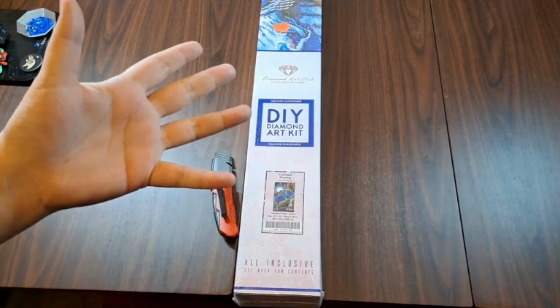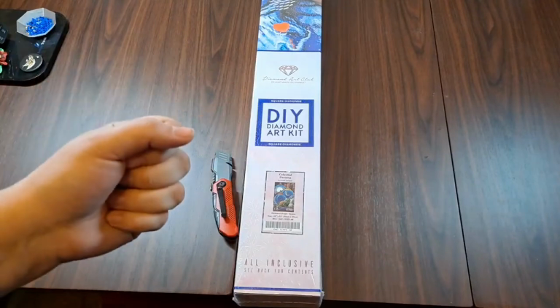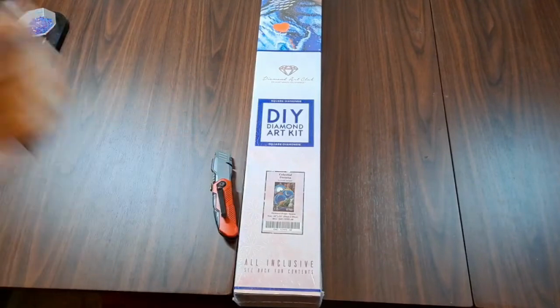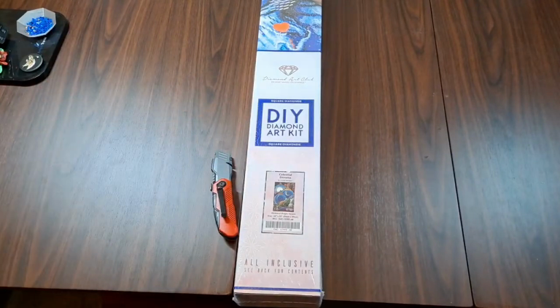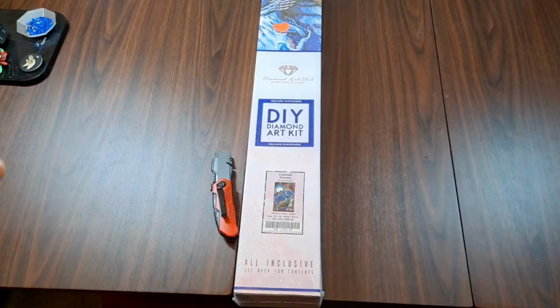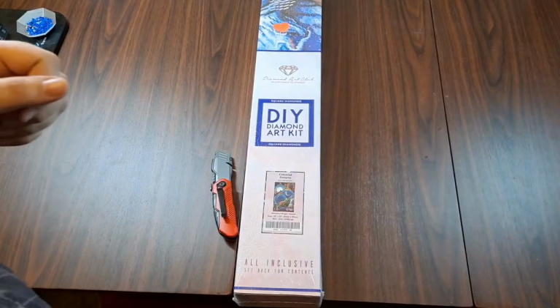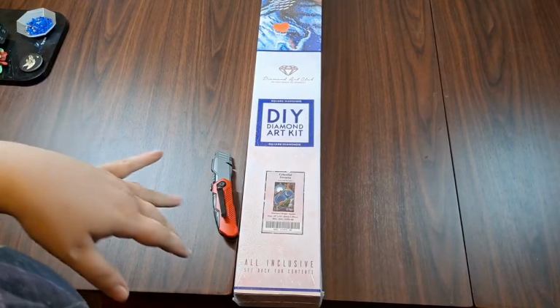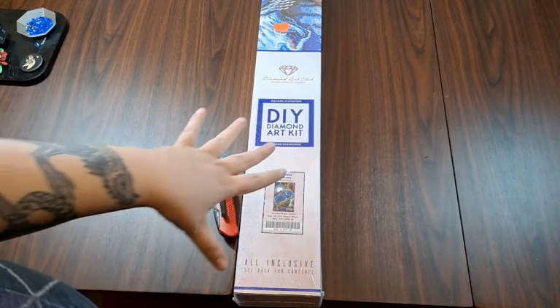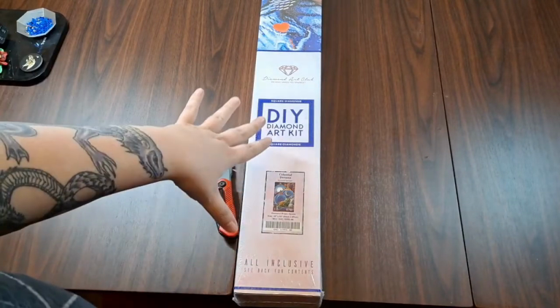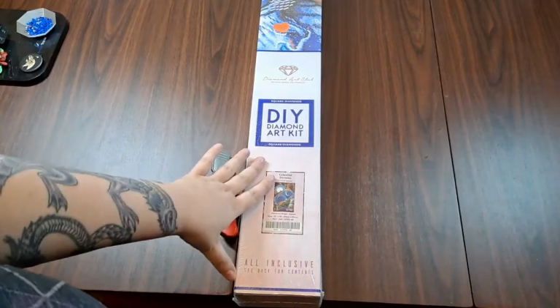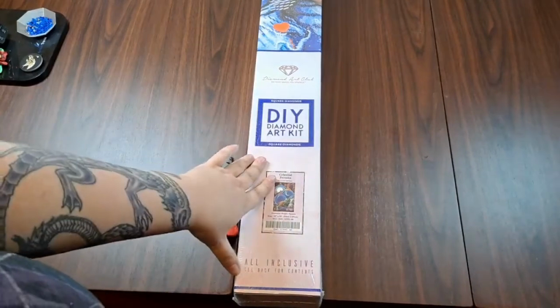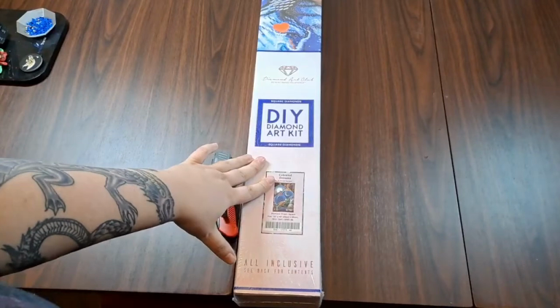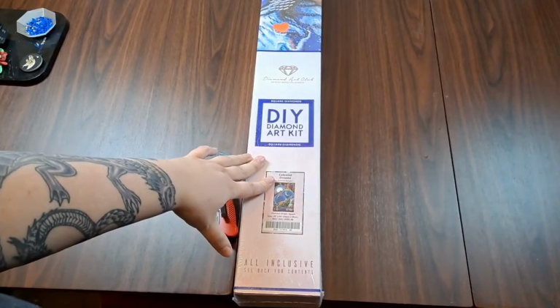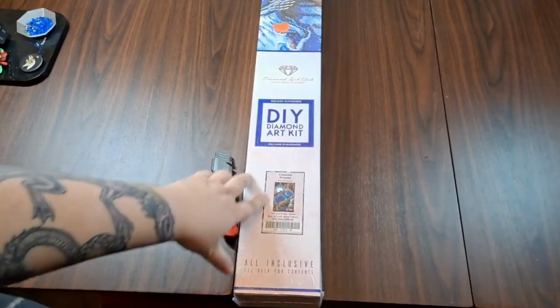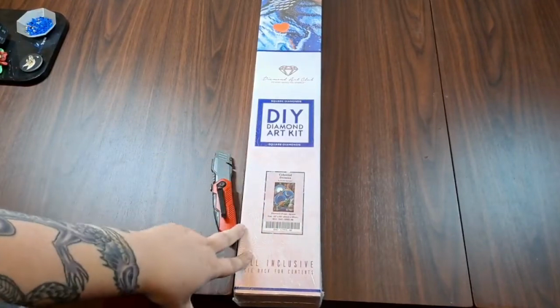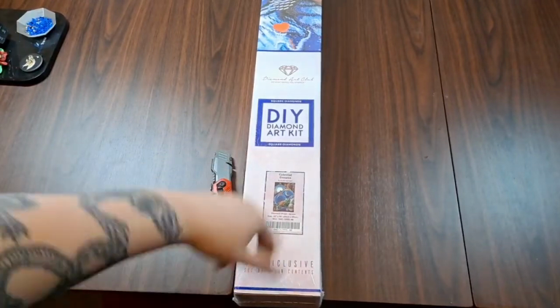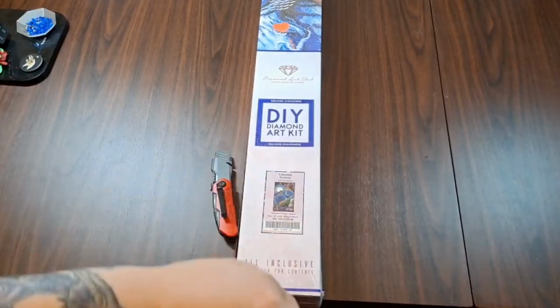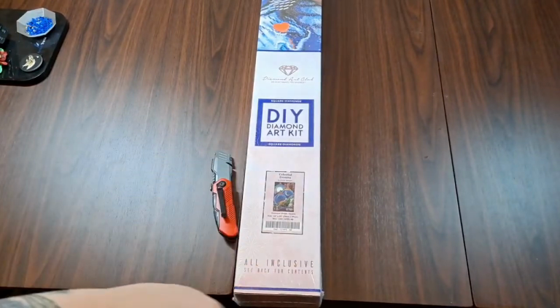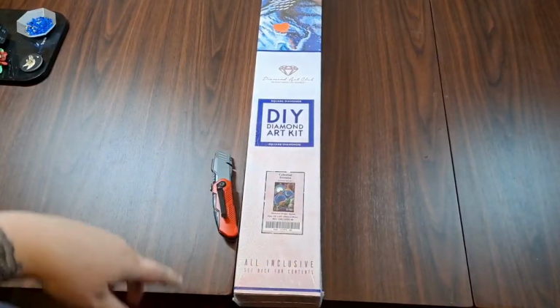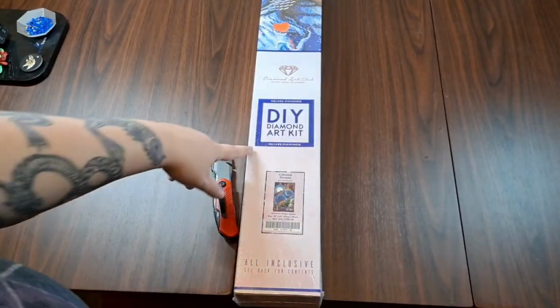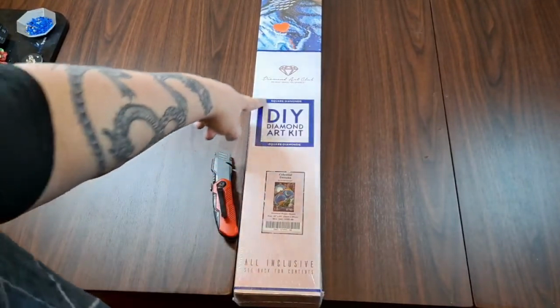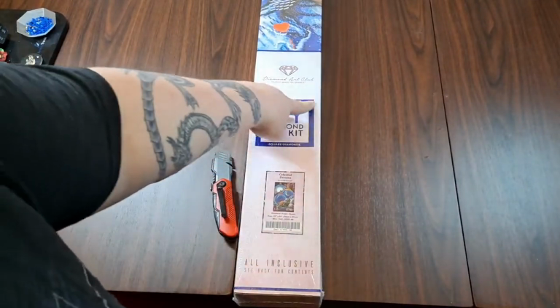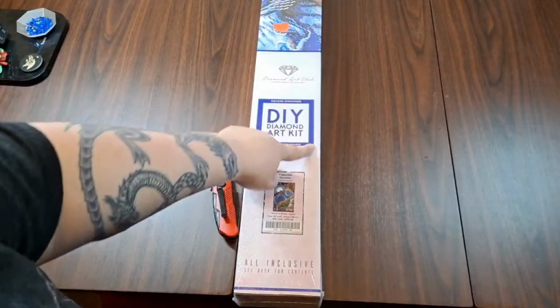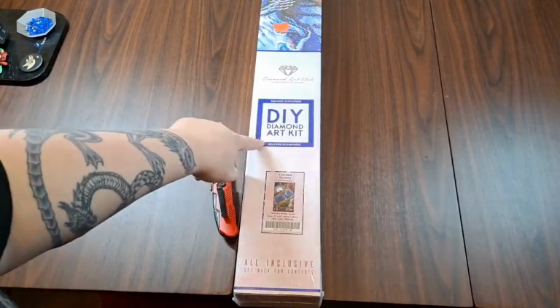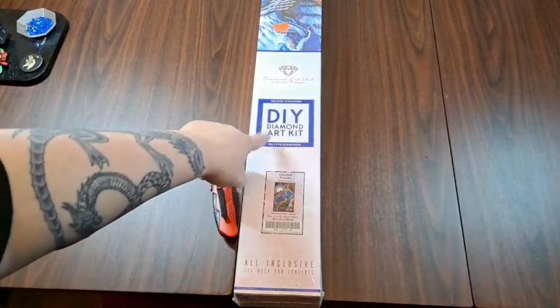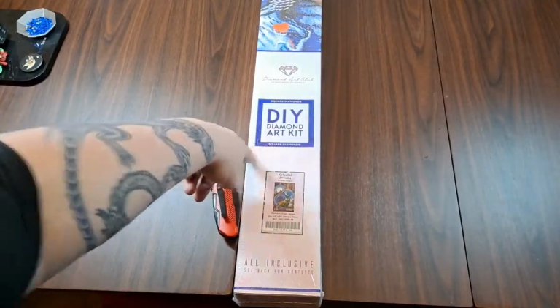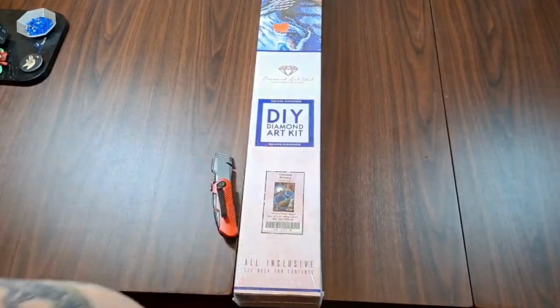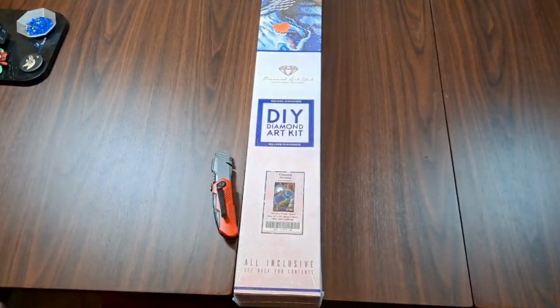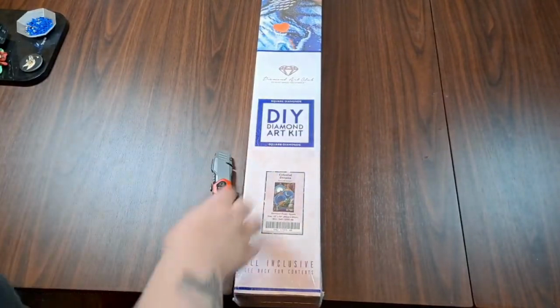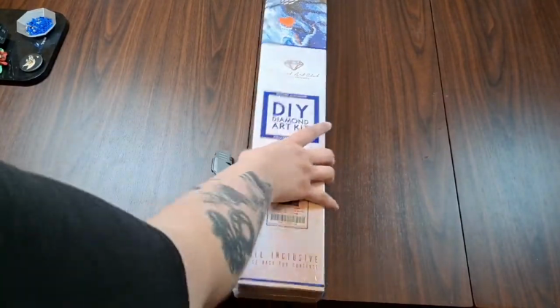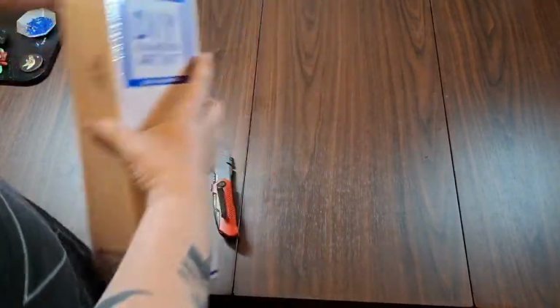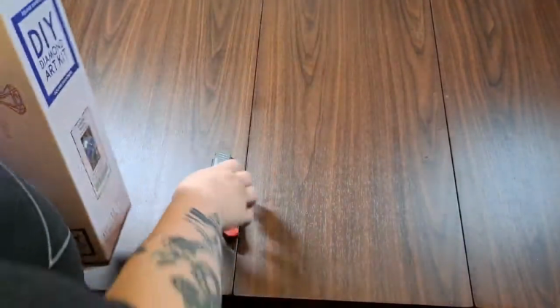Today we are unboxing Celestial Dreams. It is a Randall Spangler from Diamond Art Club. As you can tell from the blue and the square shape here, this will be a square drill kit. Let's get into this.